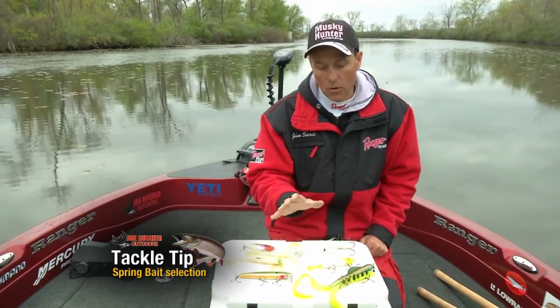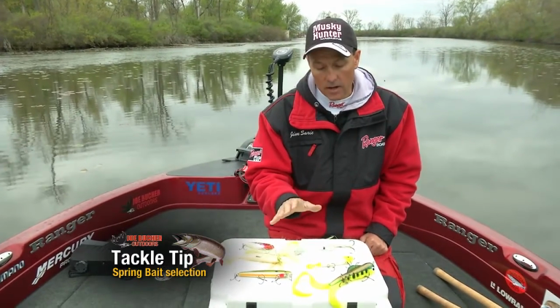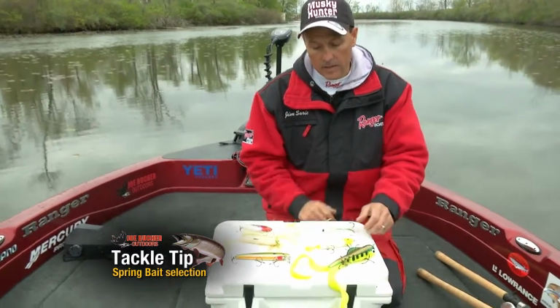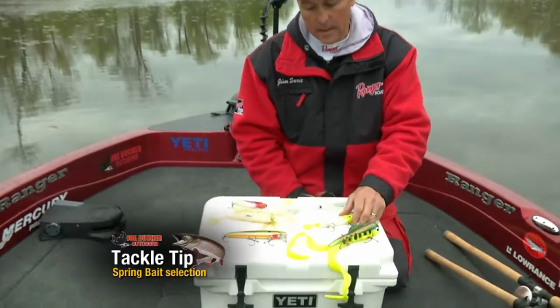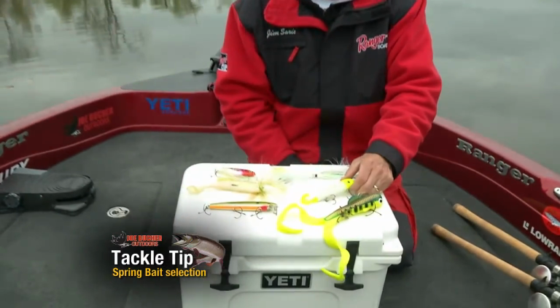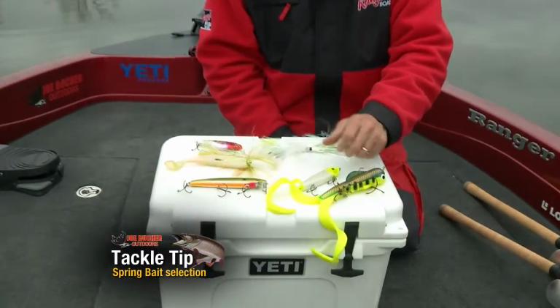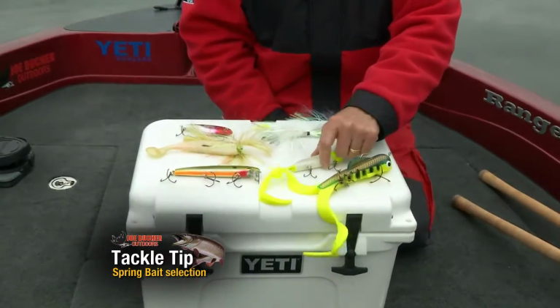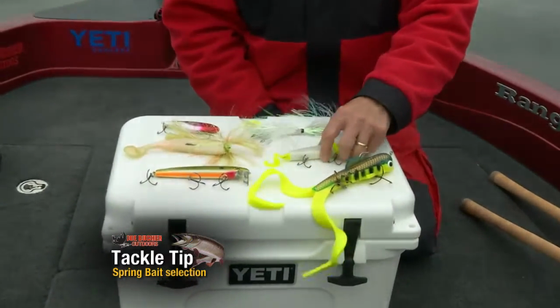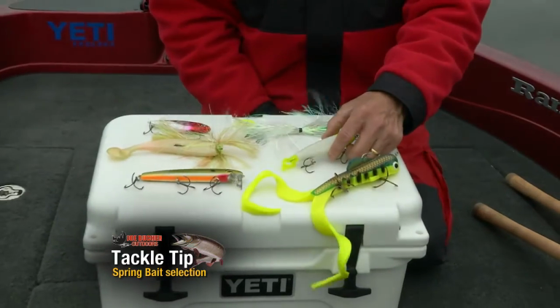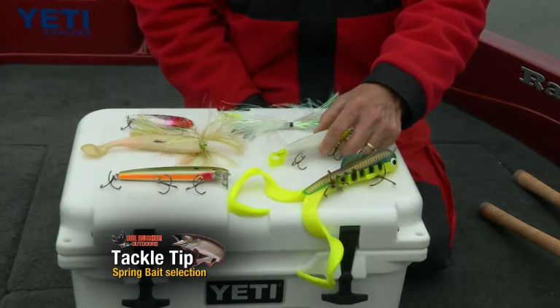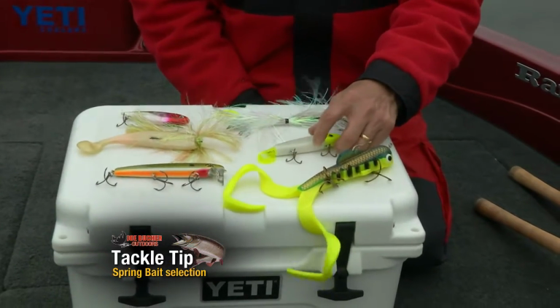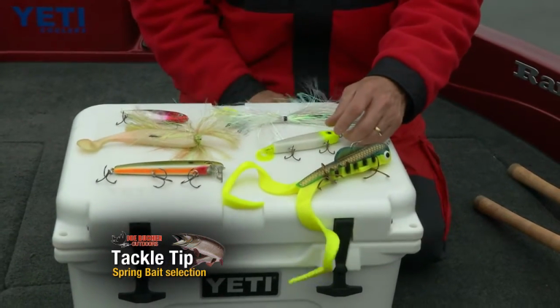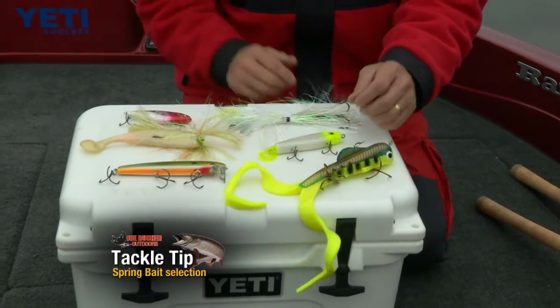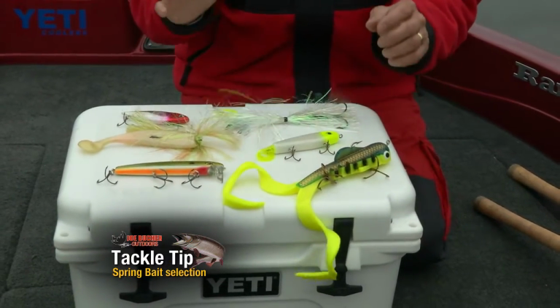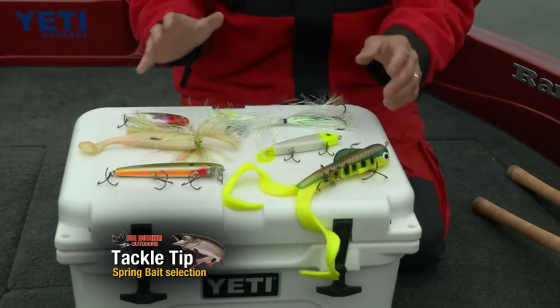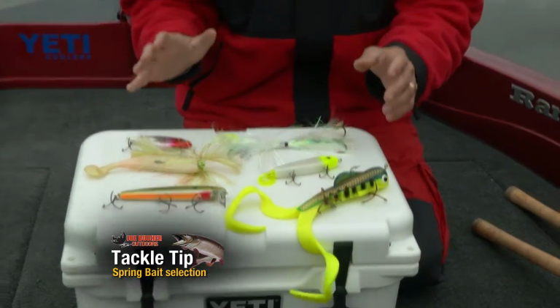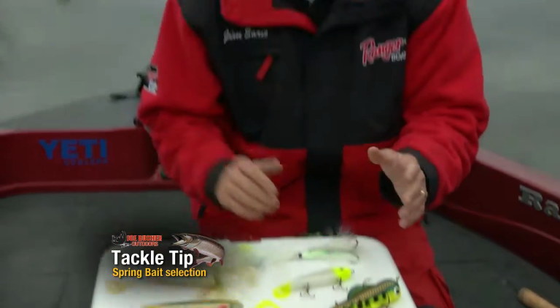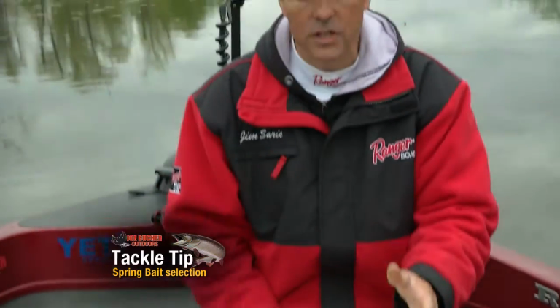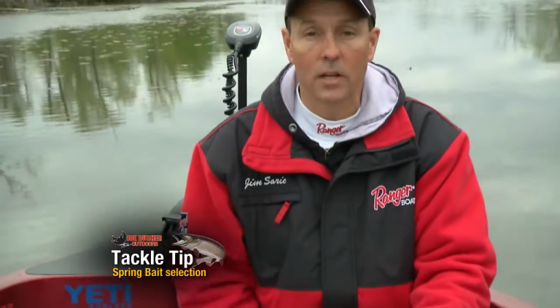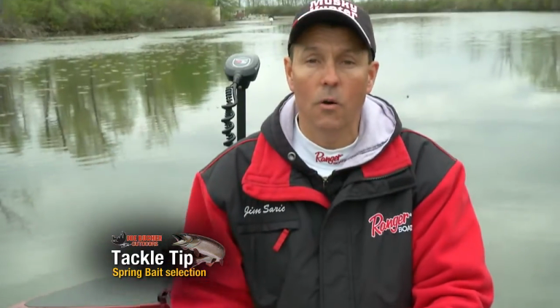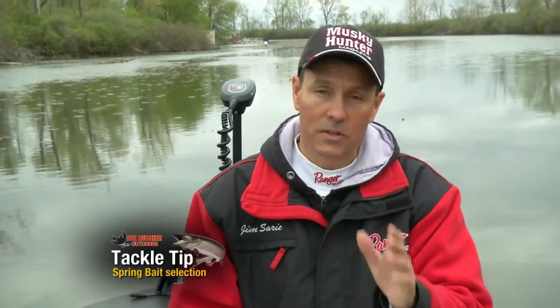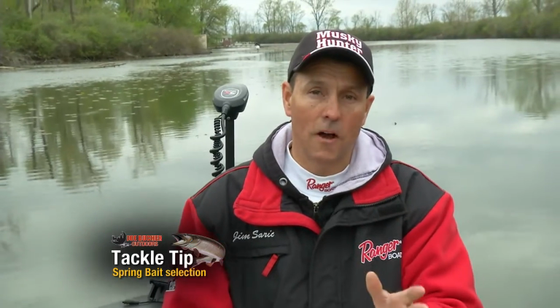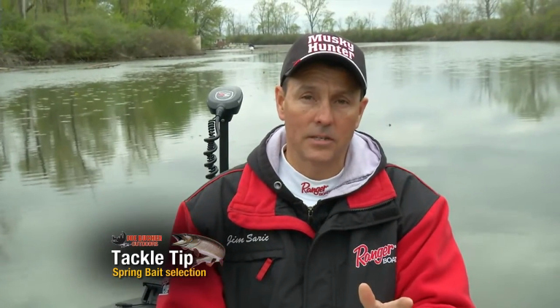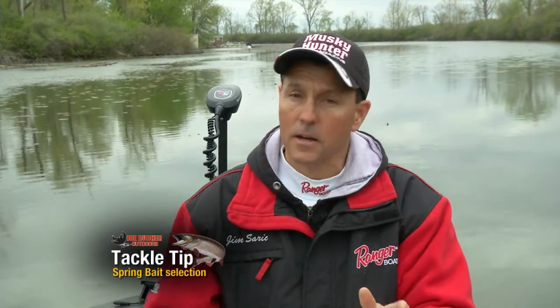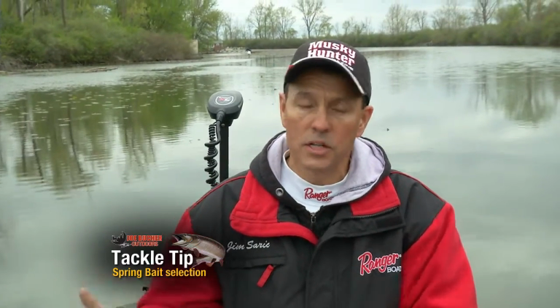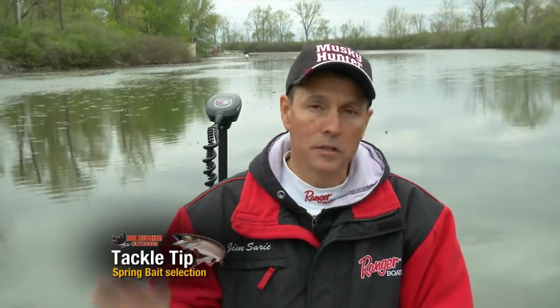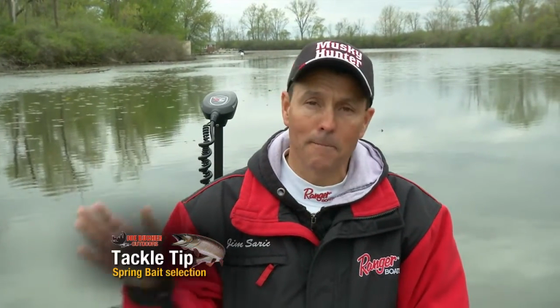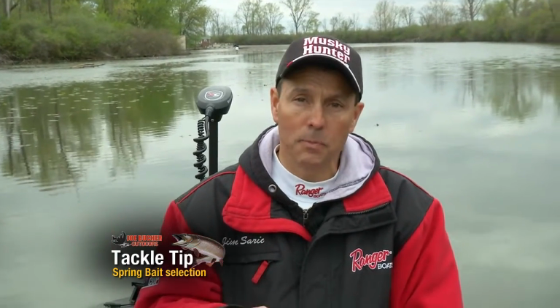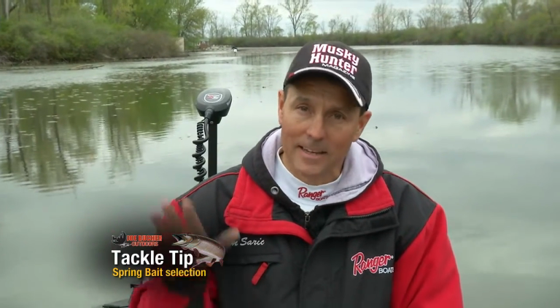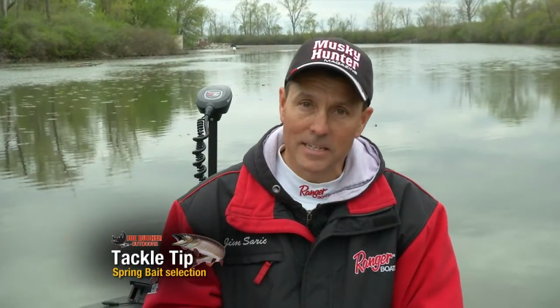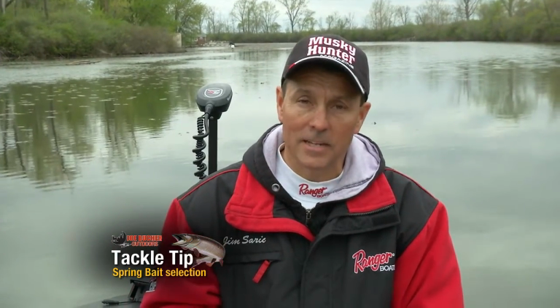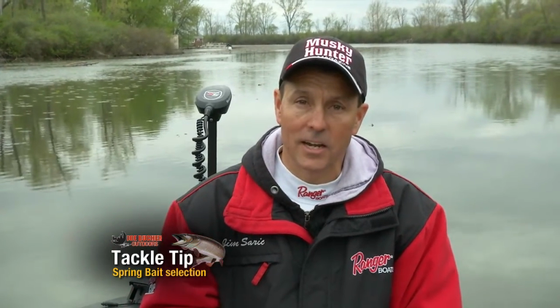Don't underestimate something like a smaller 4-inch Phantom or a 6-inch Phantom. A little glider like that can trigger lots of bites. And of course, you never leave home without a soft plastic. Pre-spawn, spawn, post-spawn — these are the baits you're going to need.